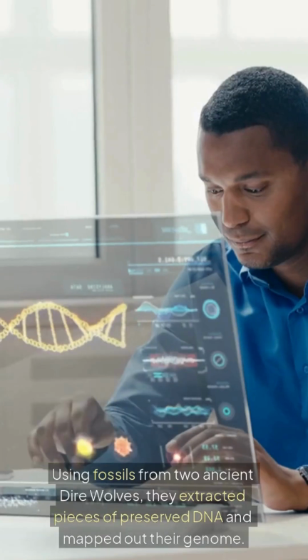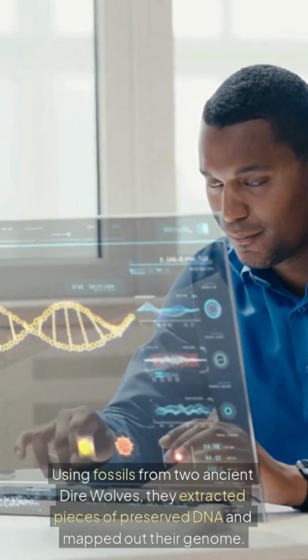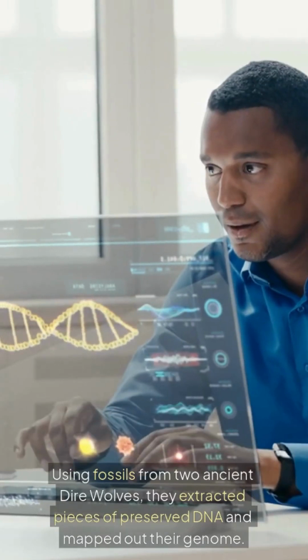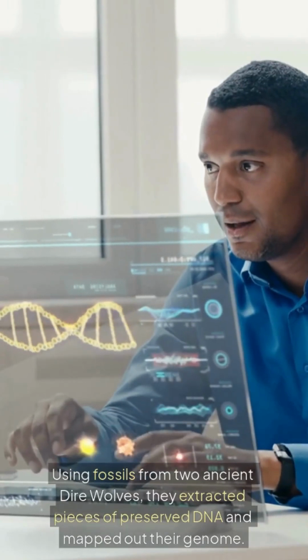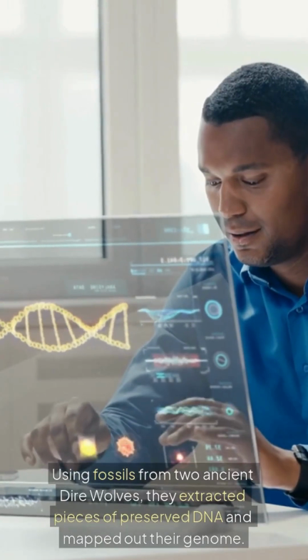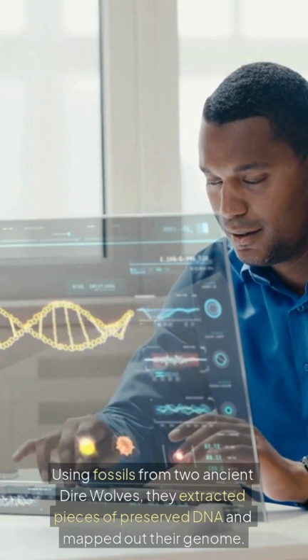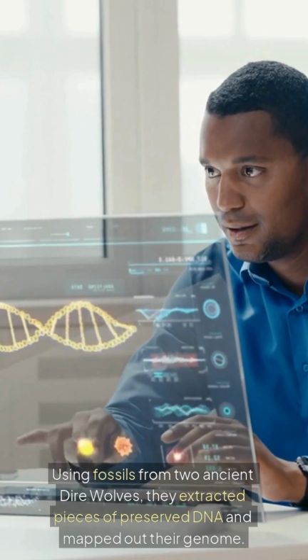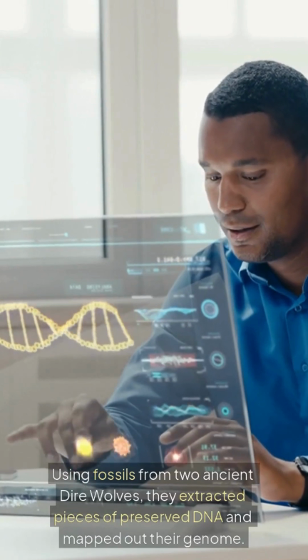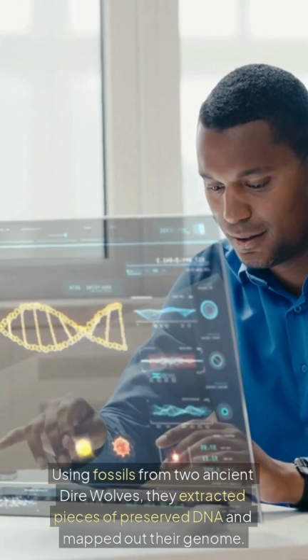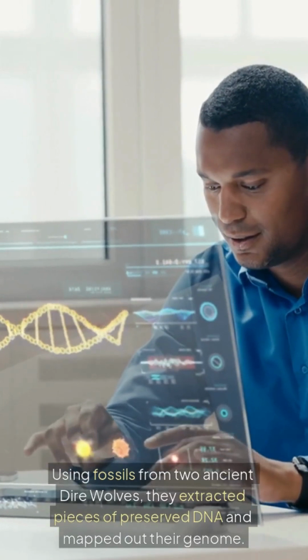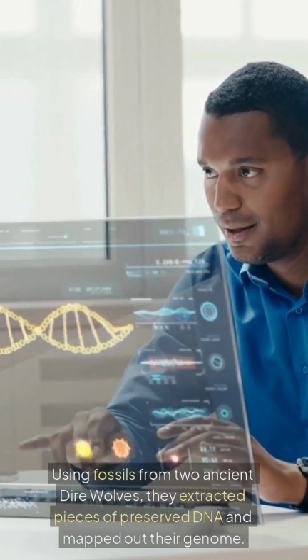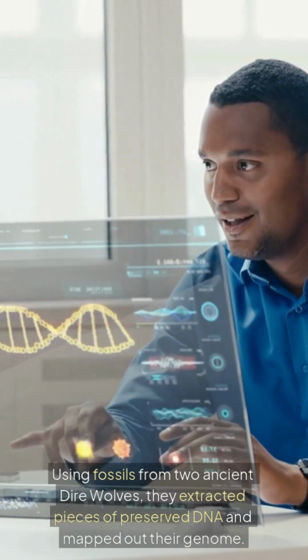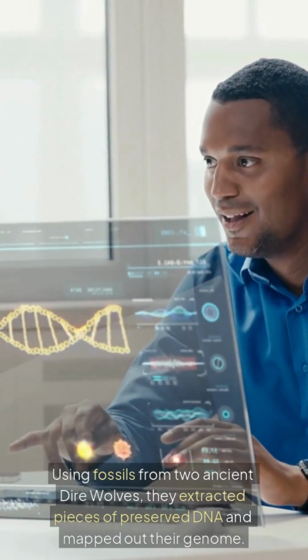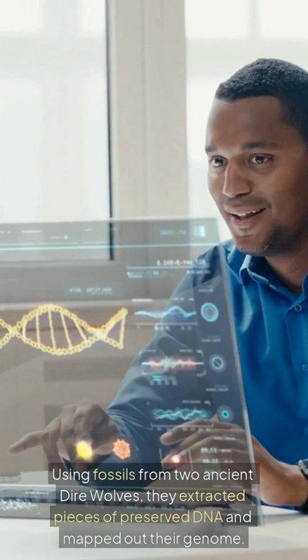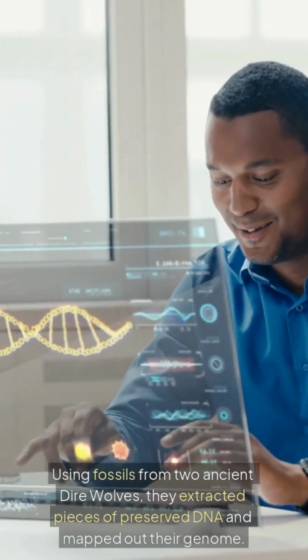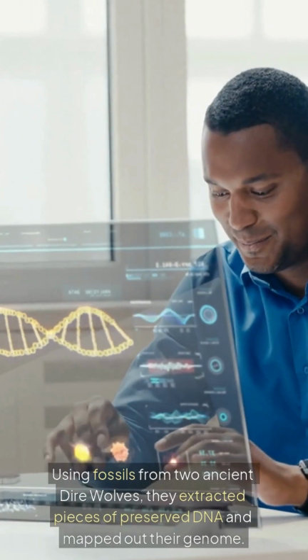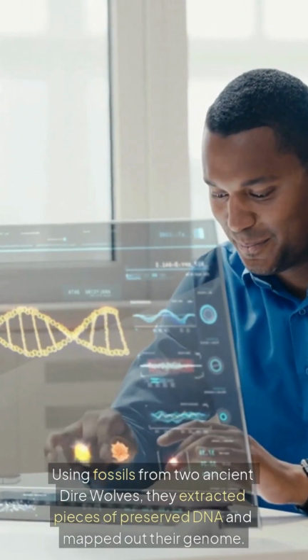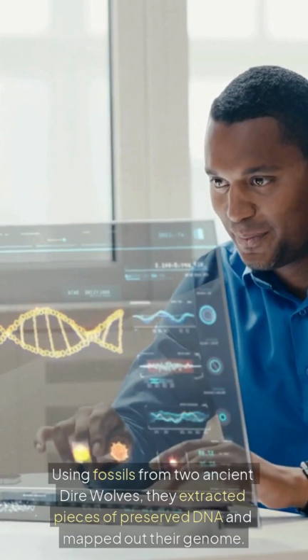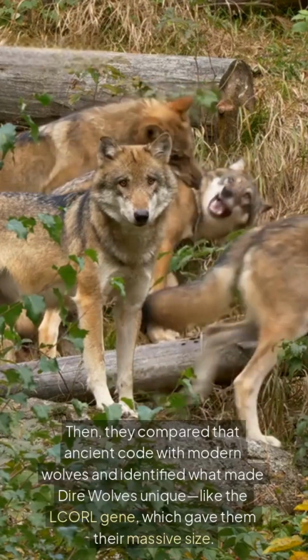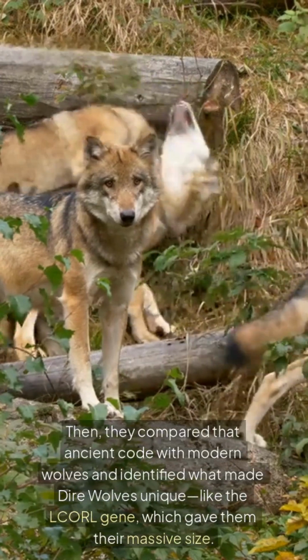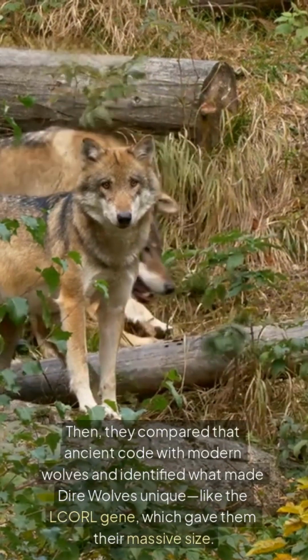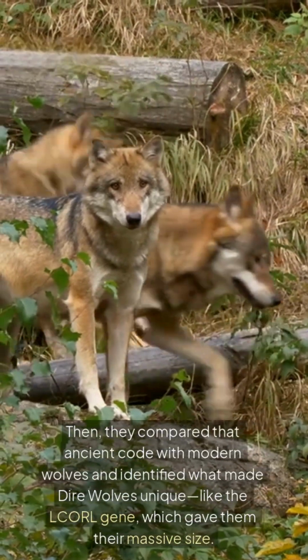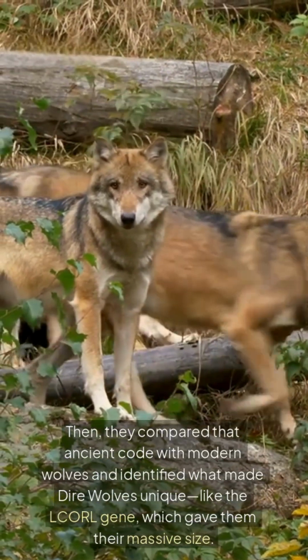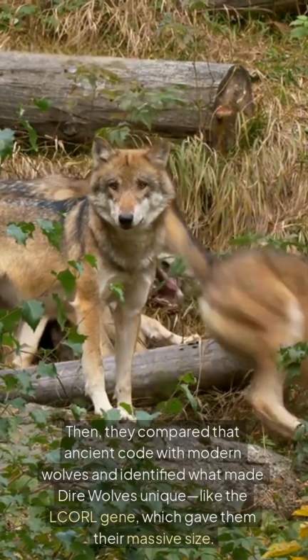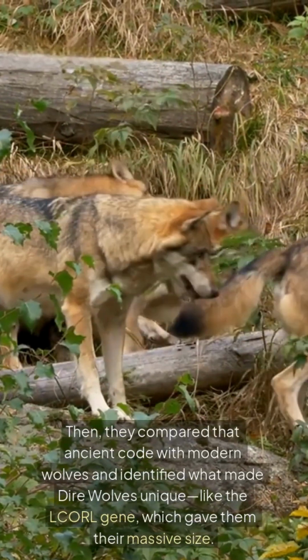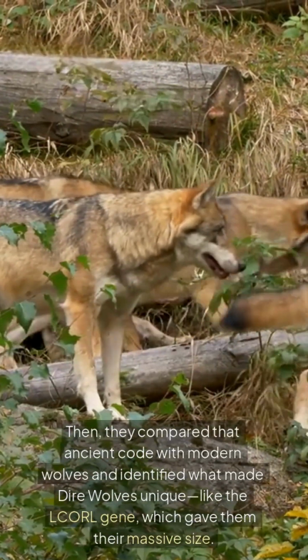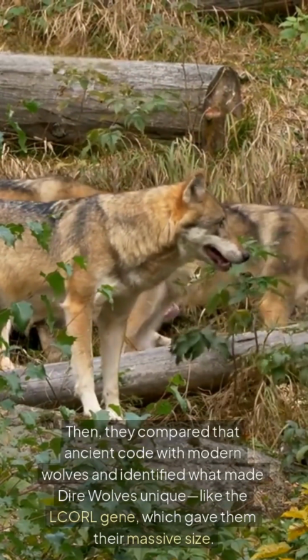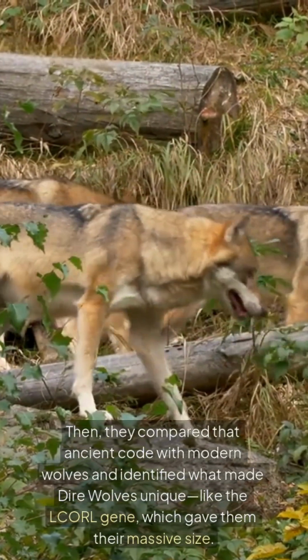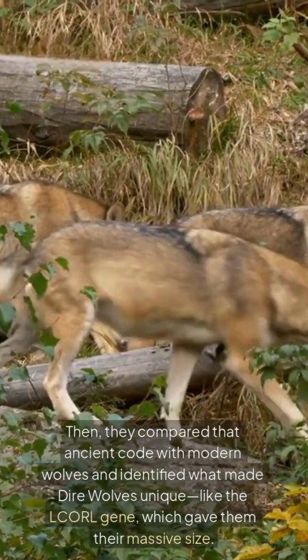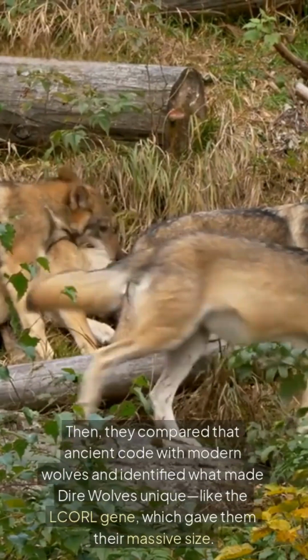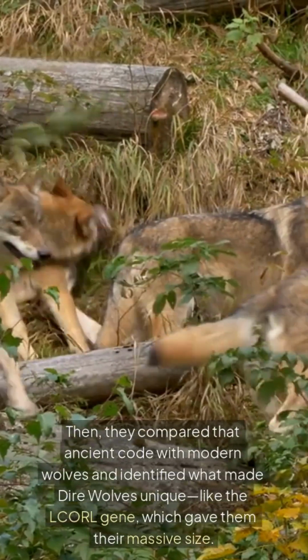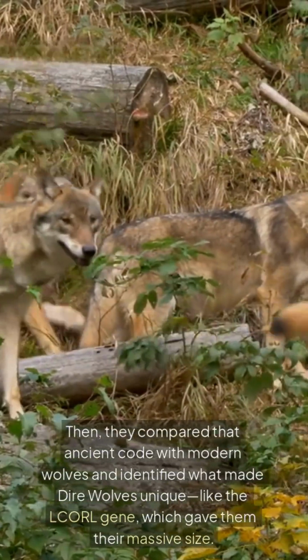Using fossils from two ancient dire wolves, they extracted pieces of preserved DNA and mapped out their genome. Then they compared that ancient code with modern wolves and identified what made dire wolves unique.